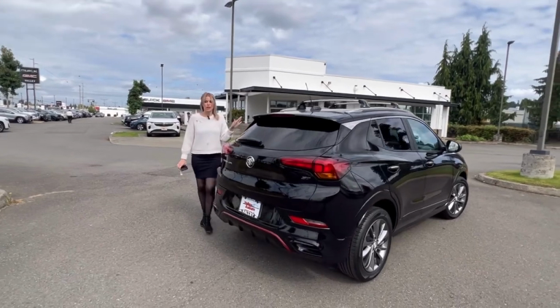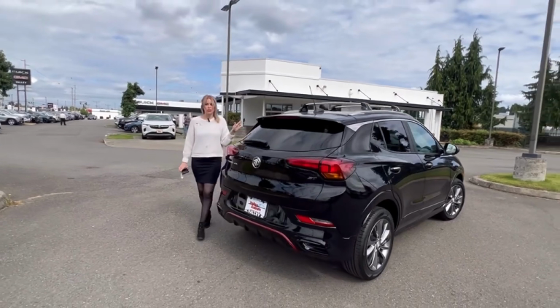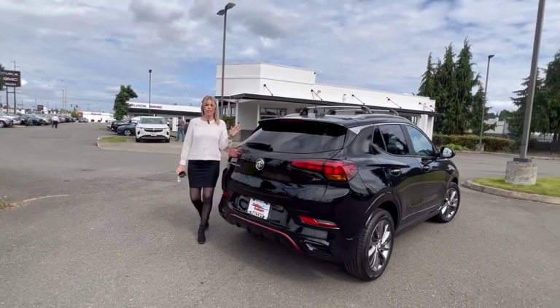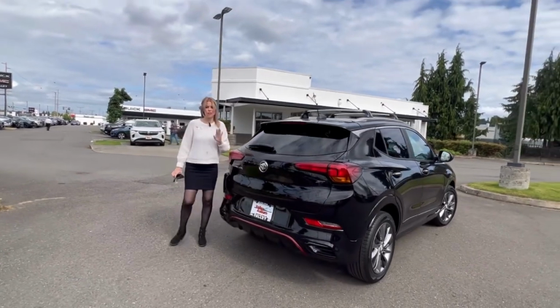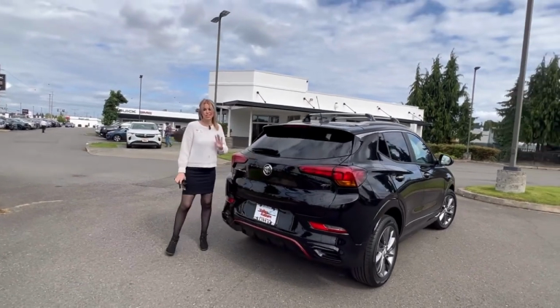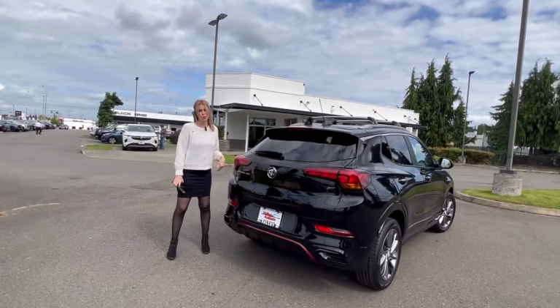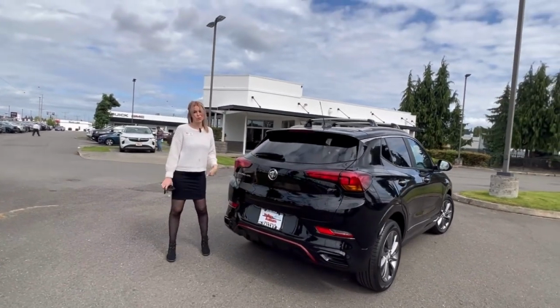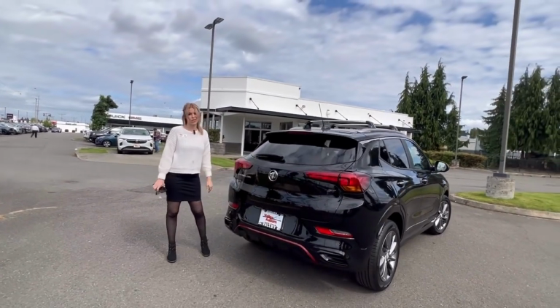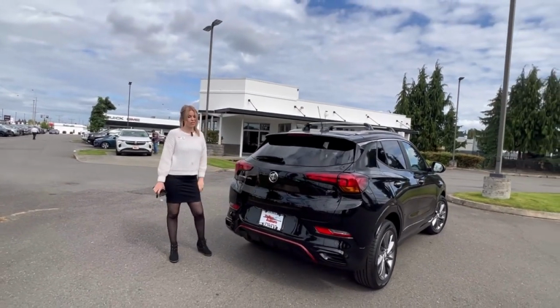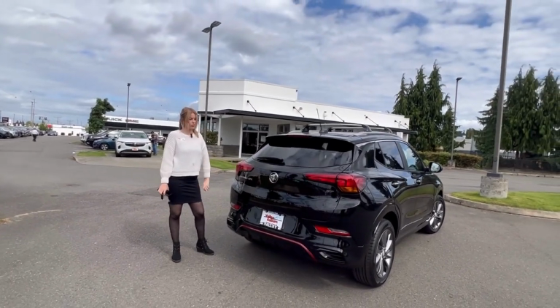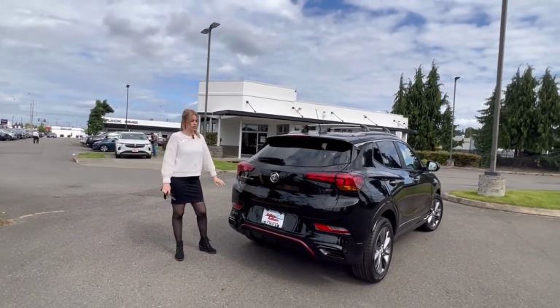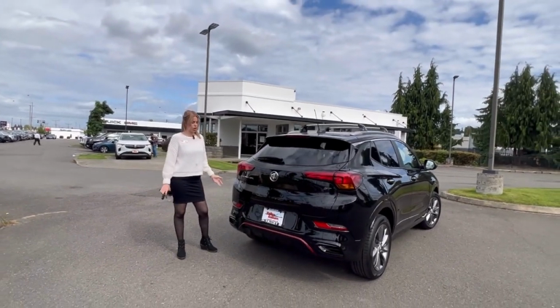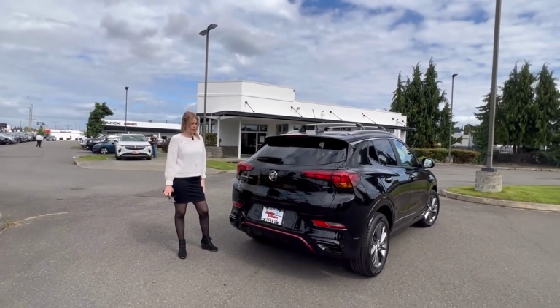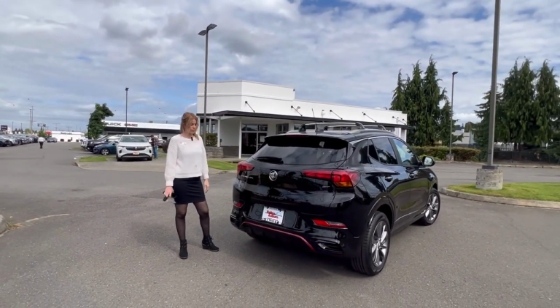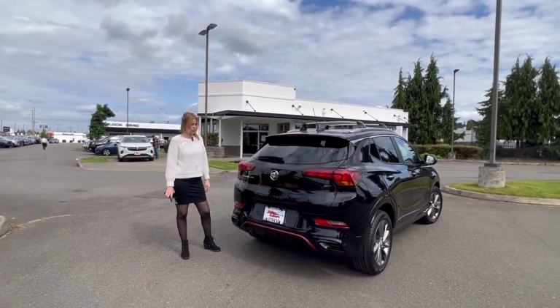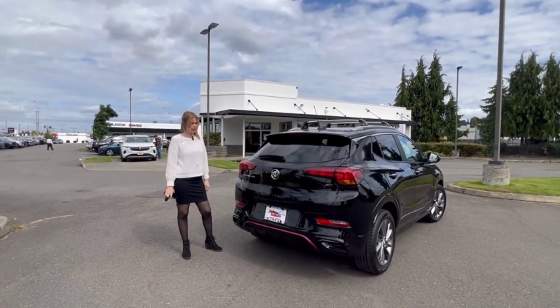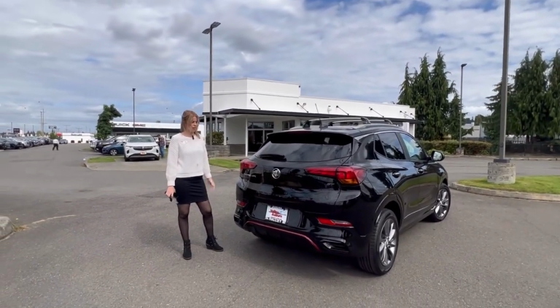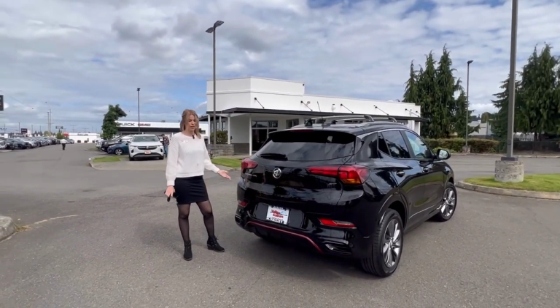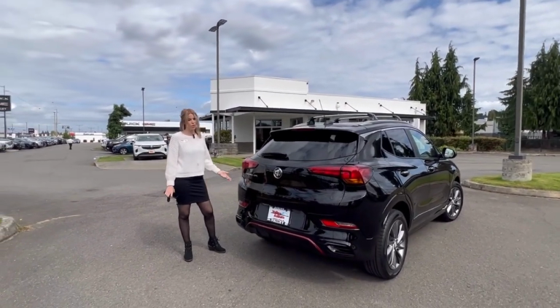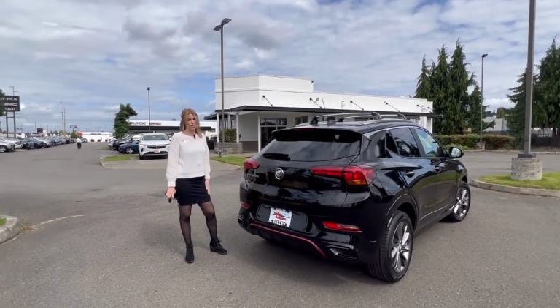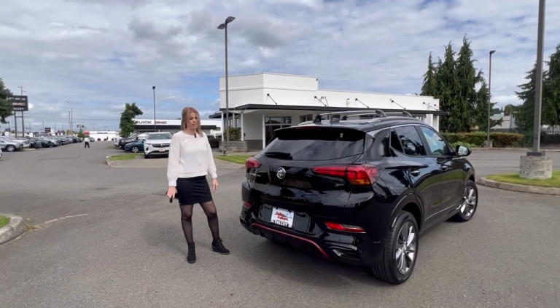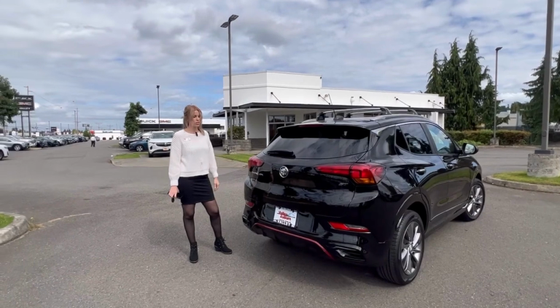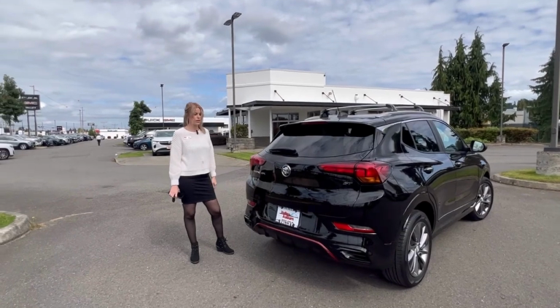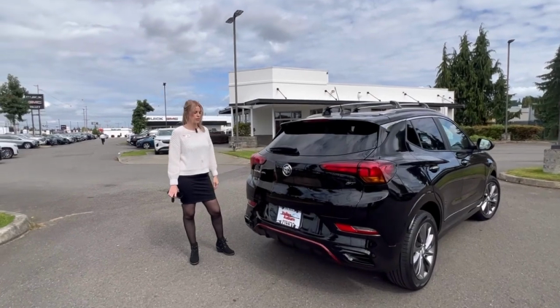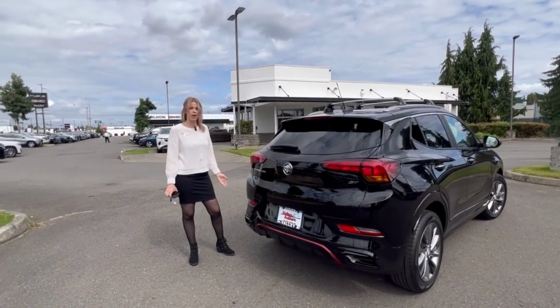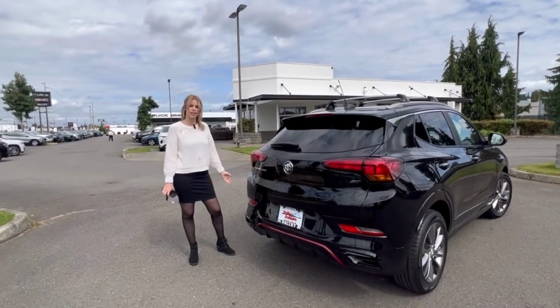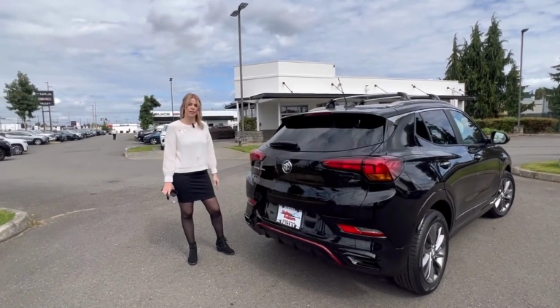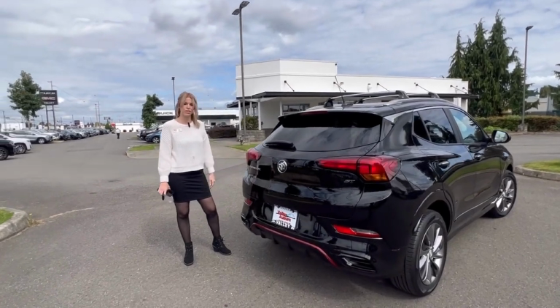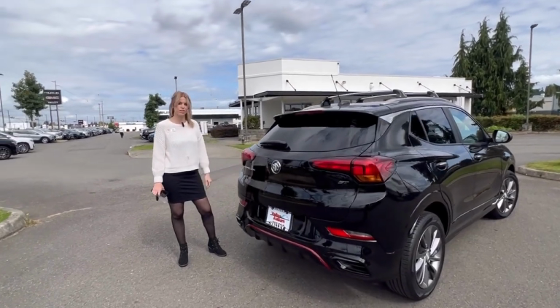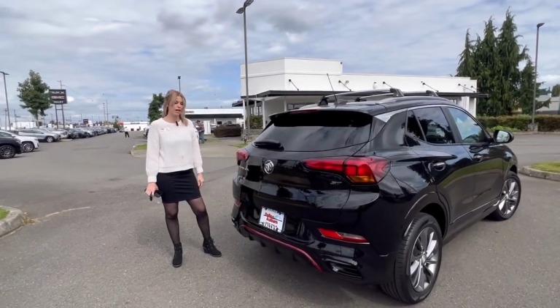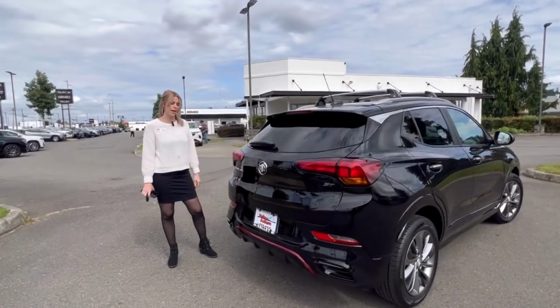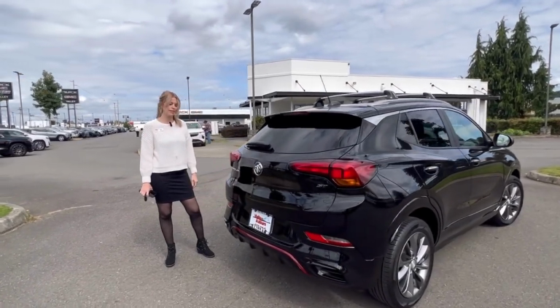You can get it for under $22,000 for this compact SUV. Again, locally serviced, bought here, and returned at Valley.